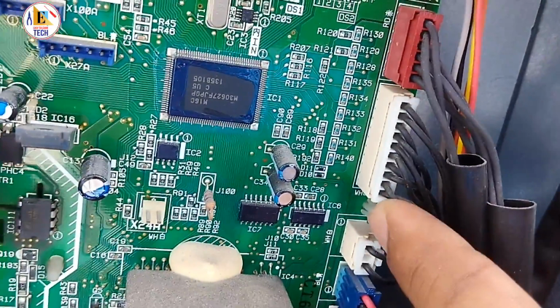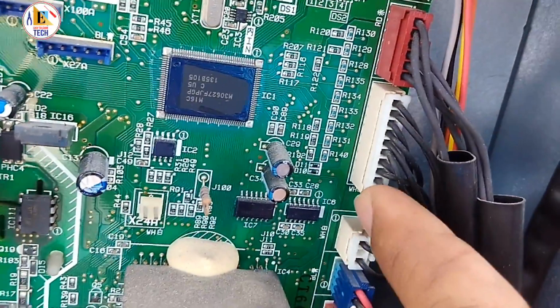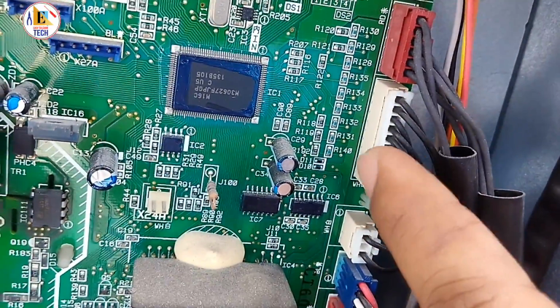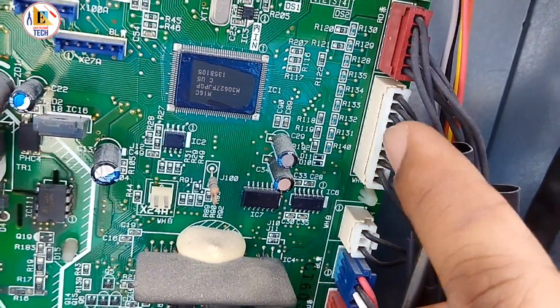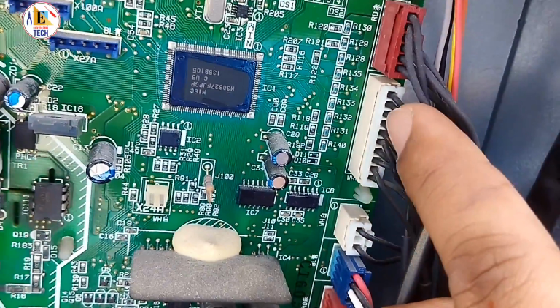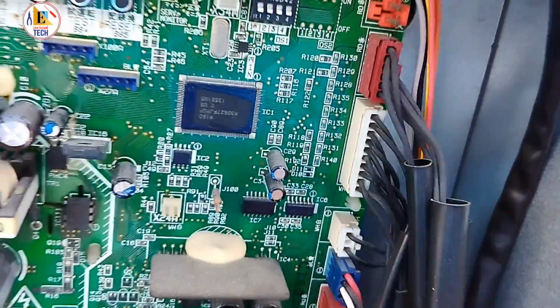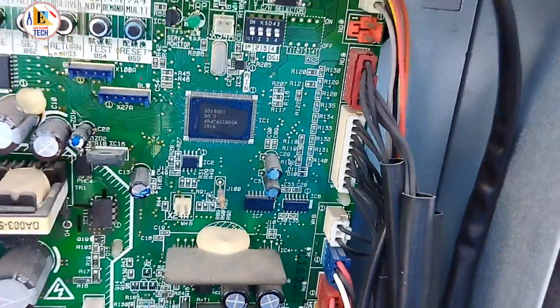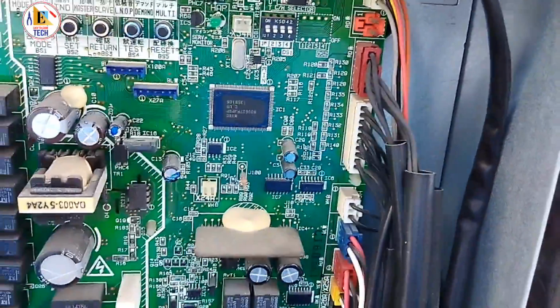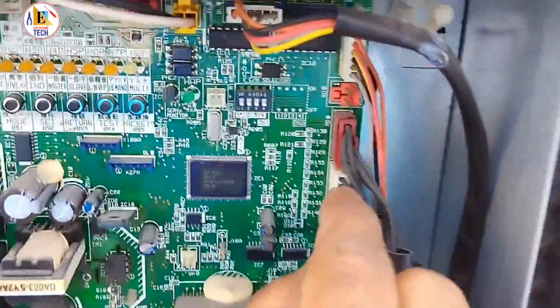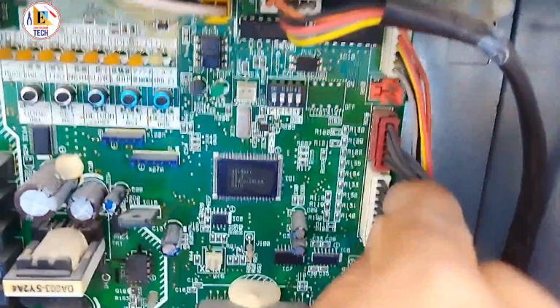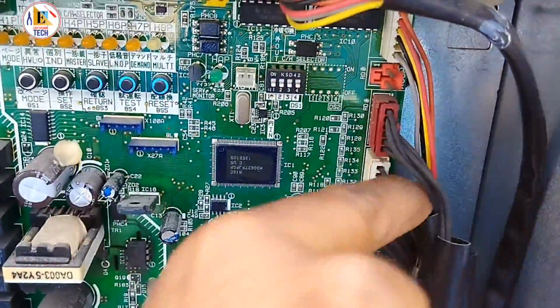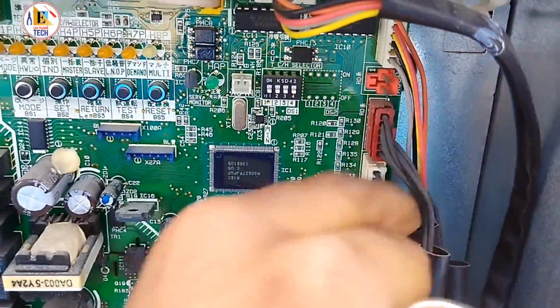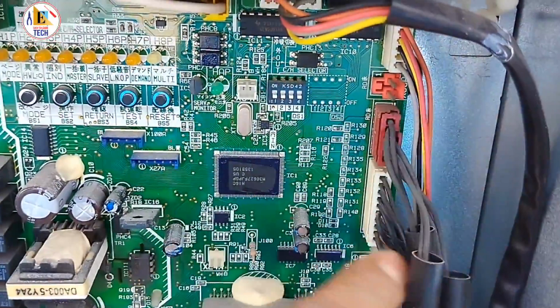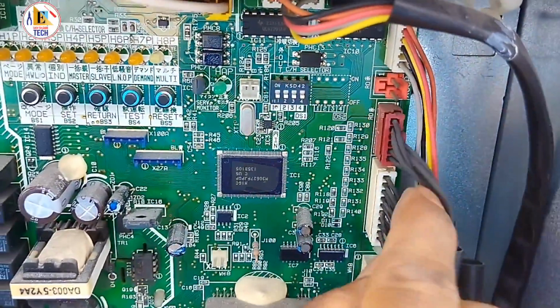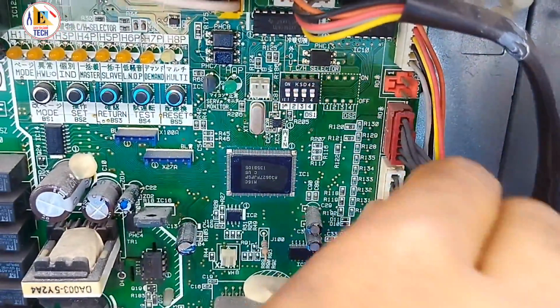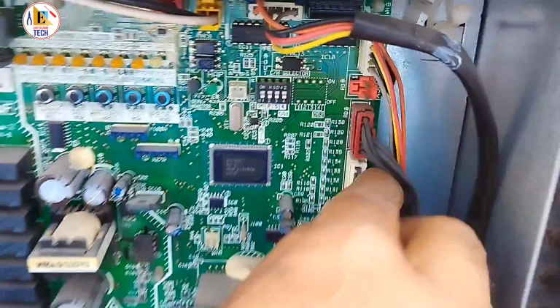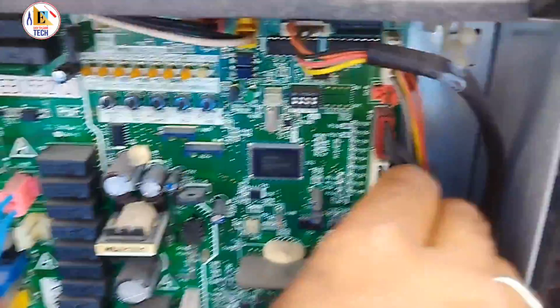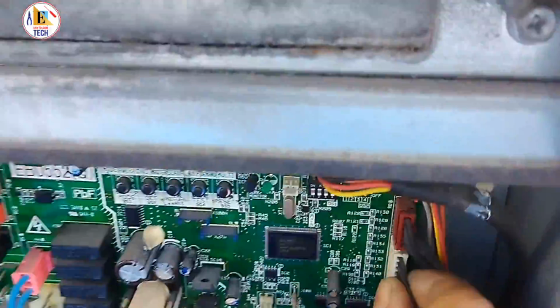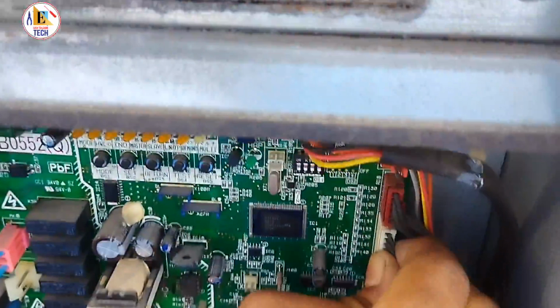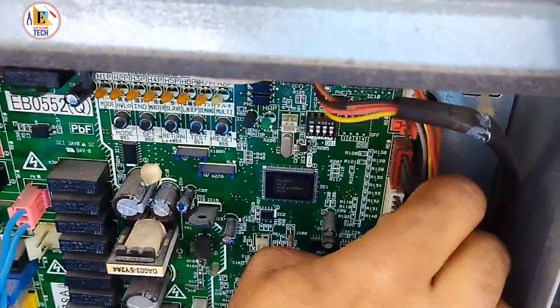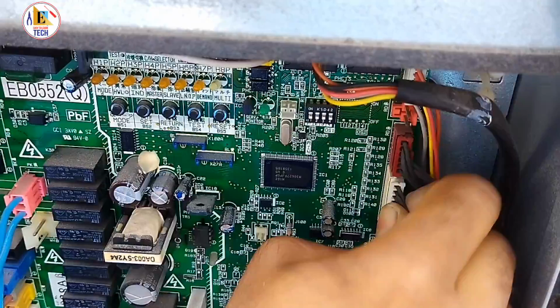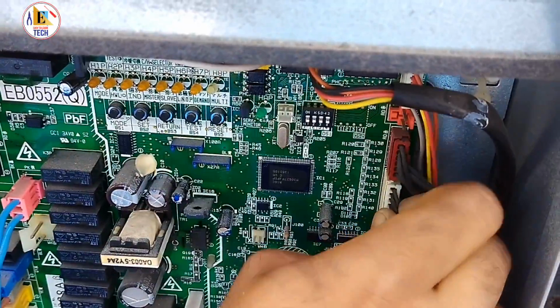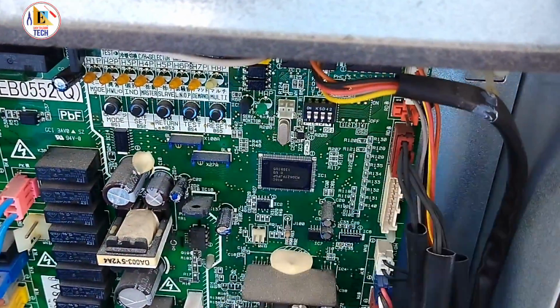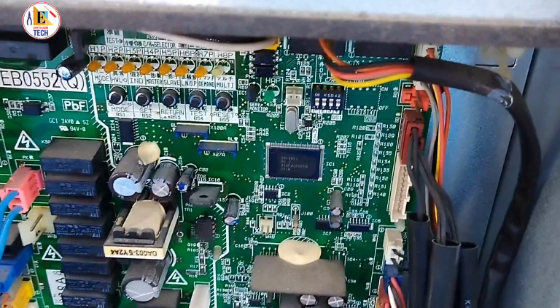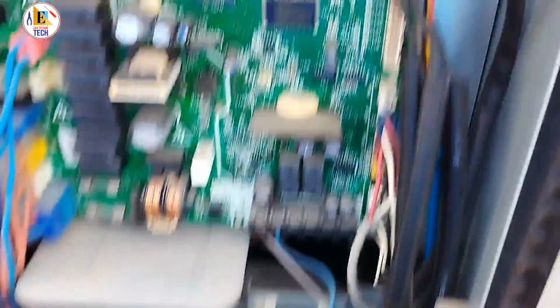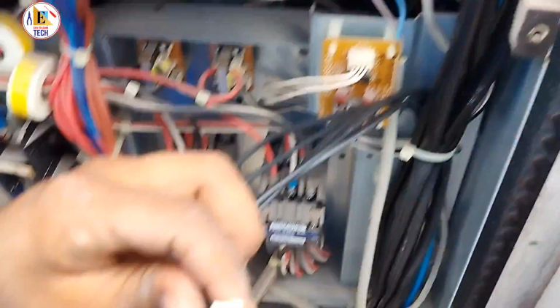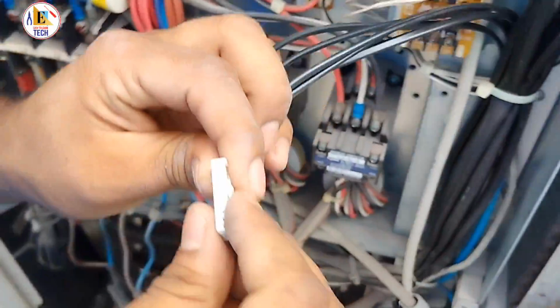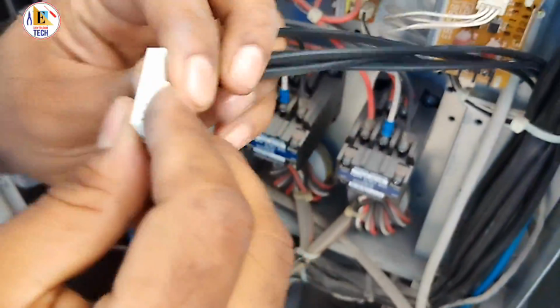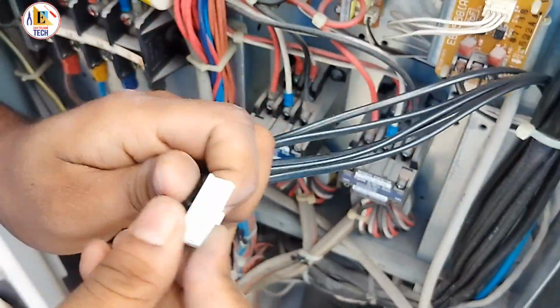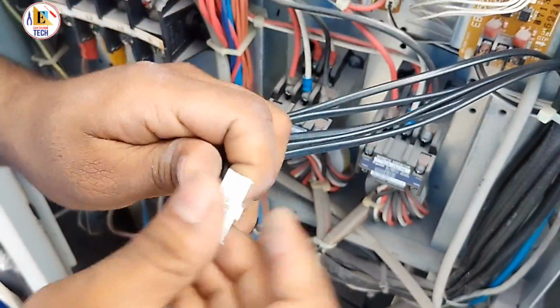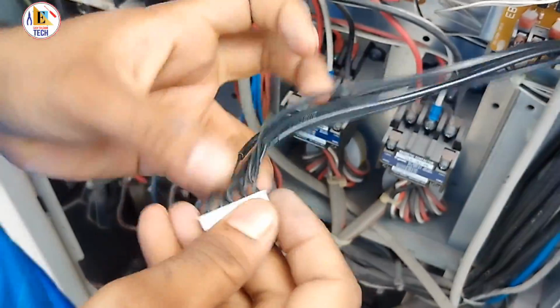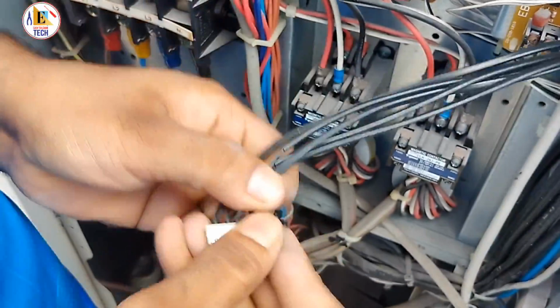This is our connector for all the sensors. There are 5 sensors in our VRV3 16HP outdoor unit, and you can see there are 5 sensors connected in one connector.